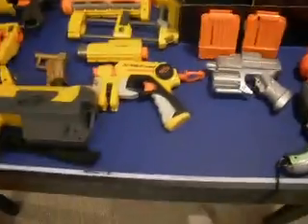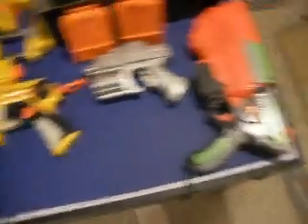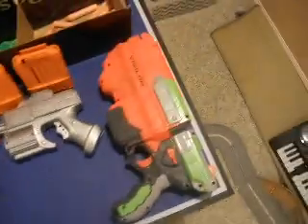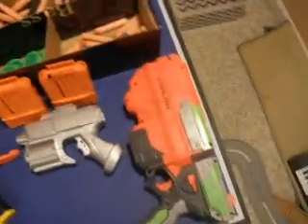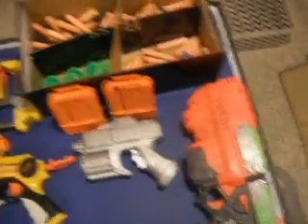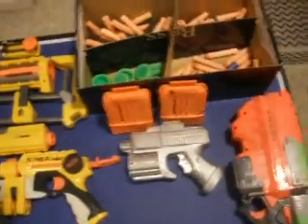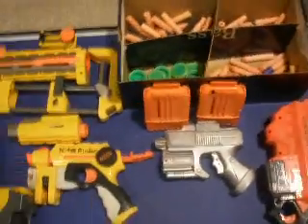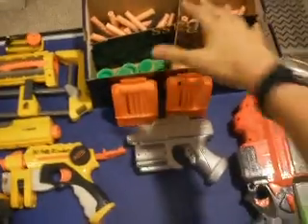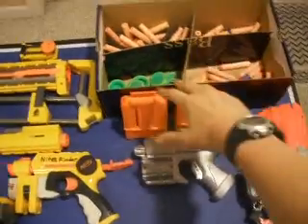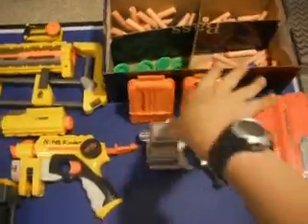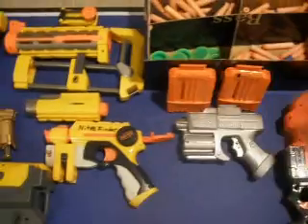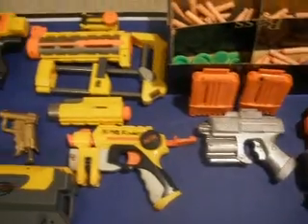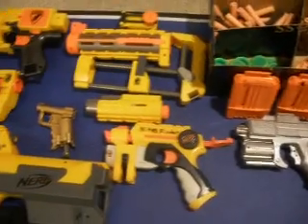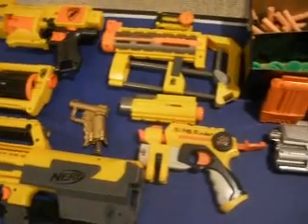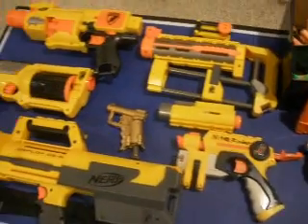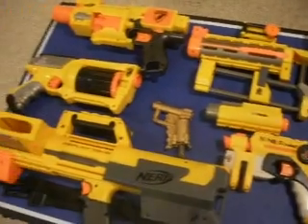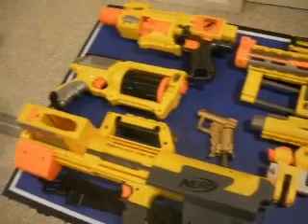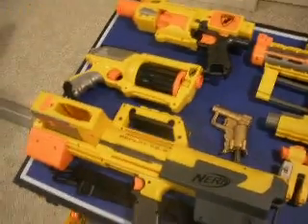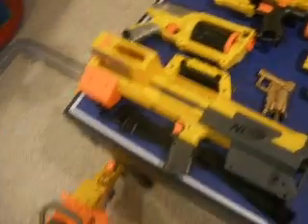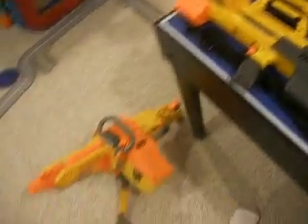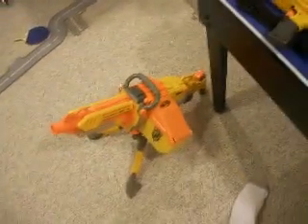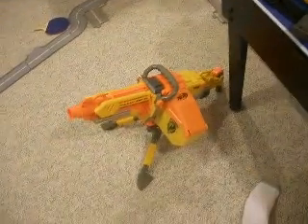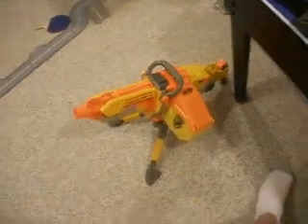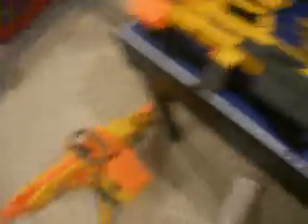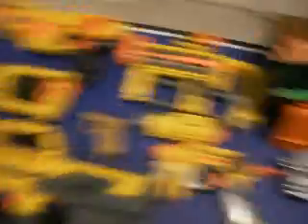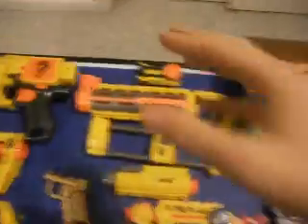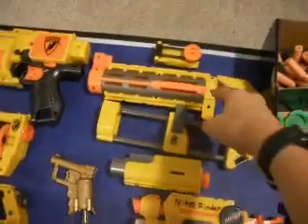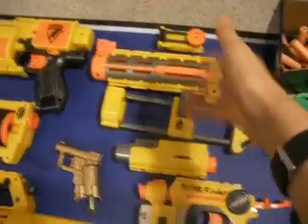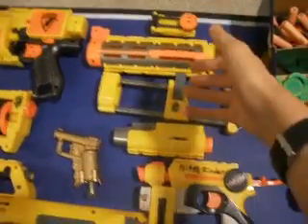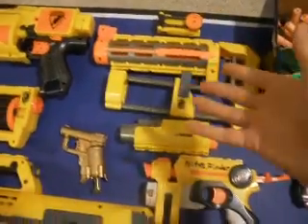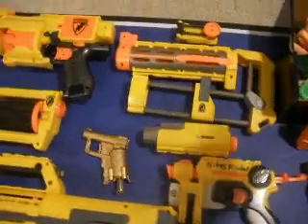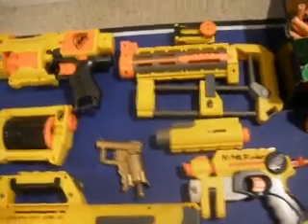I'm gonna scroll over them right now. That's my ammo box I made. There is my Vulcan. Okay, these are the parts of the recon. I do have the recon — Johnny has it right now.